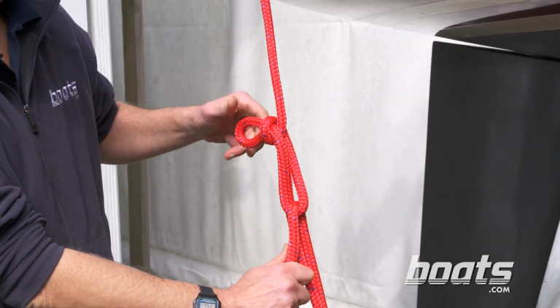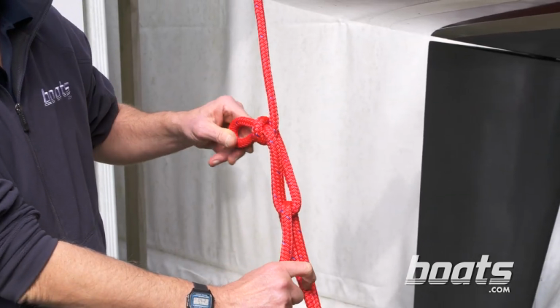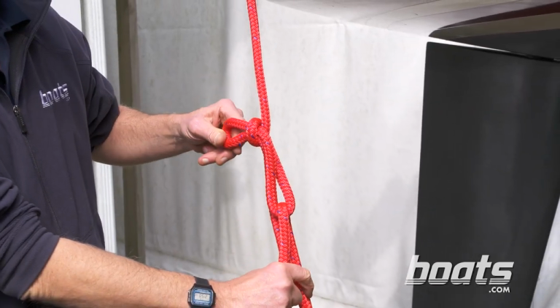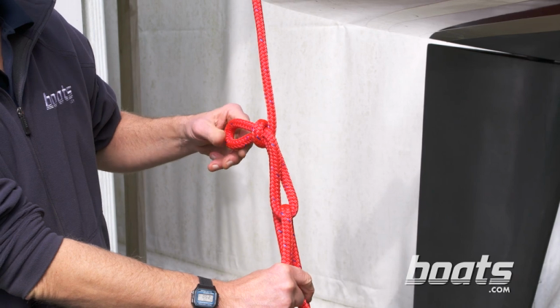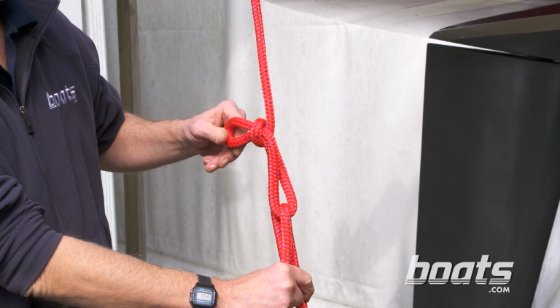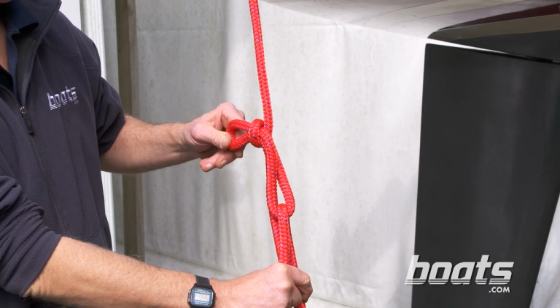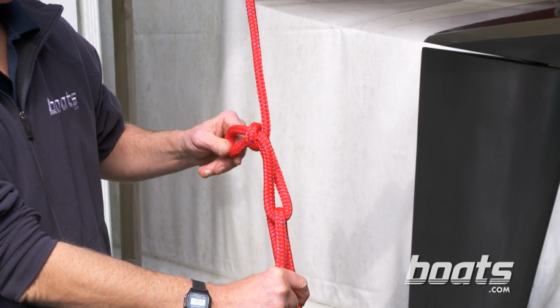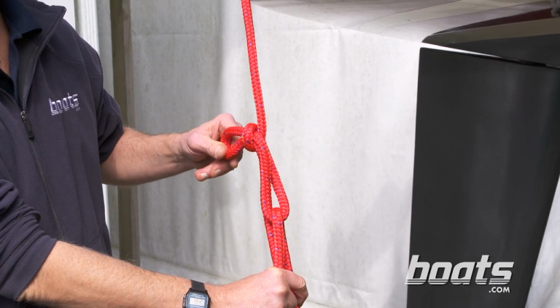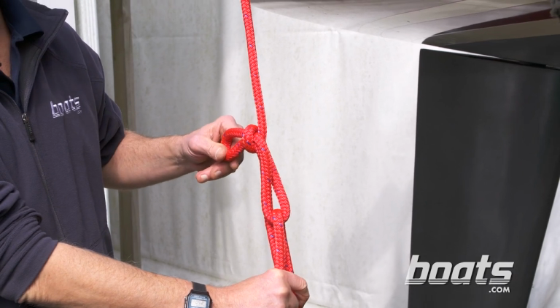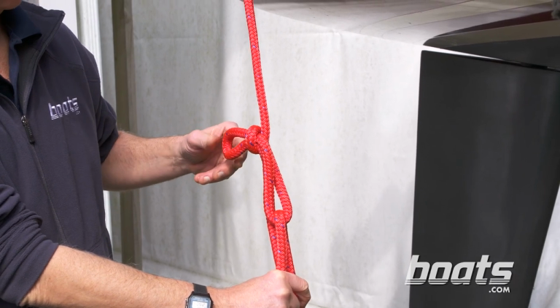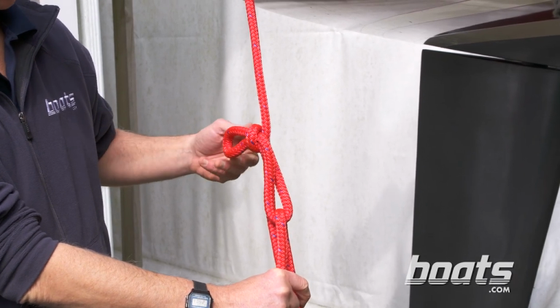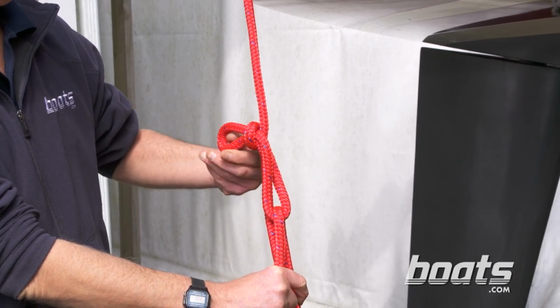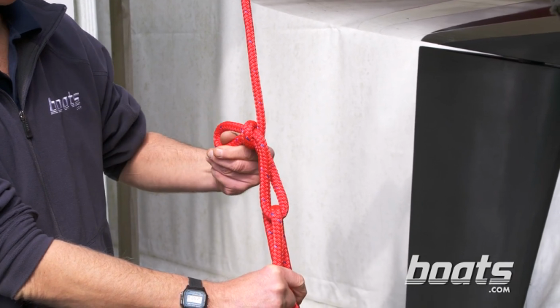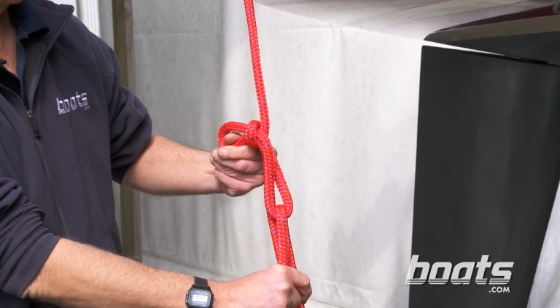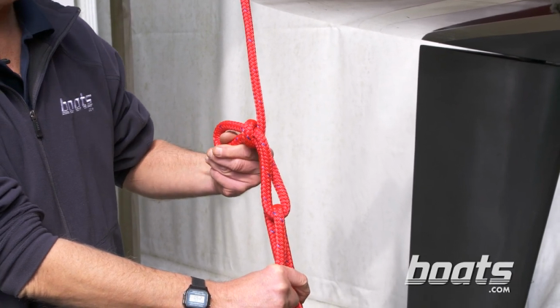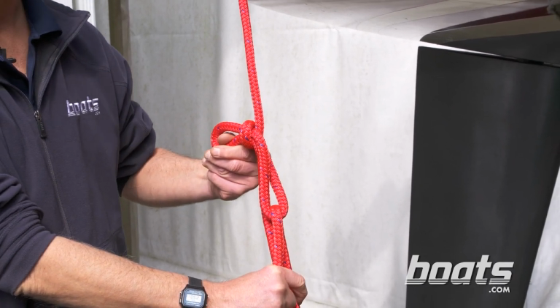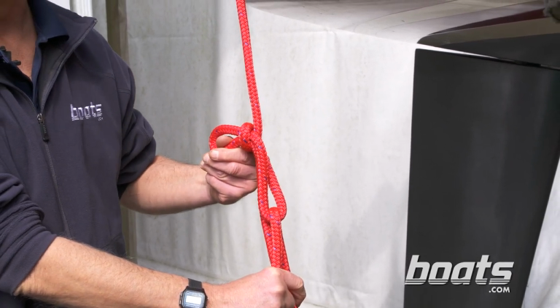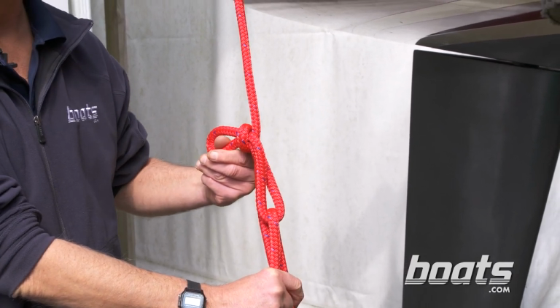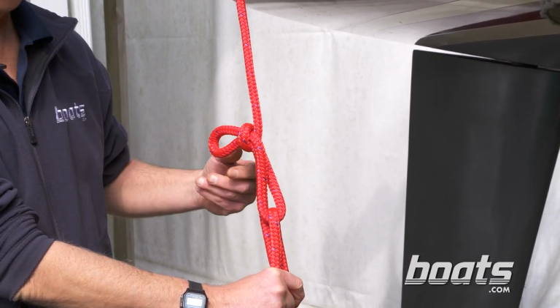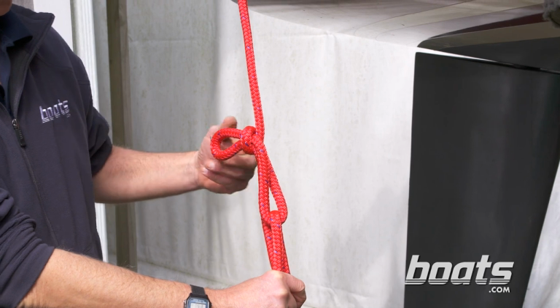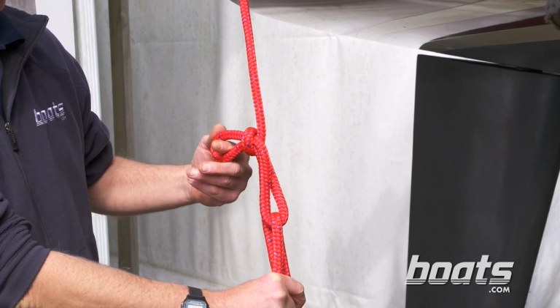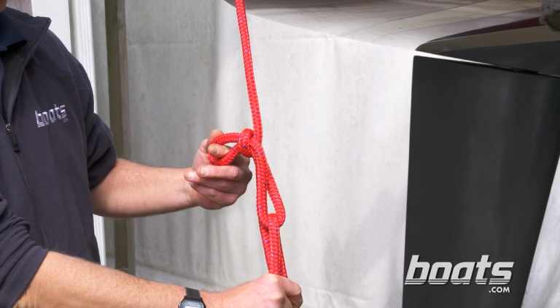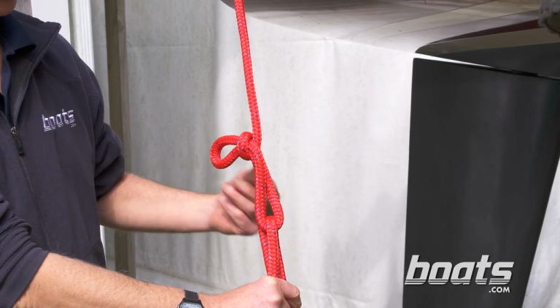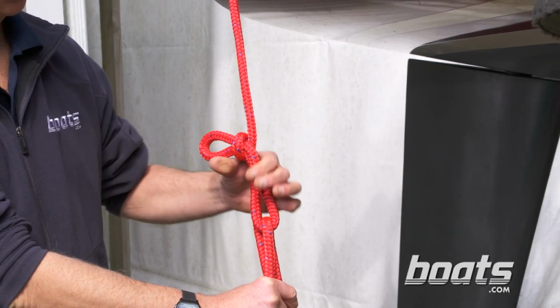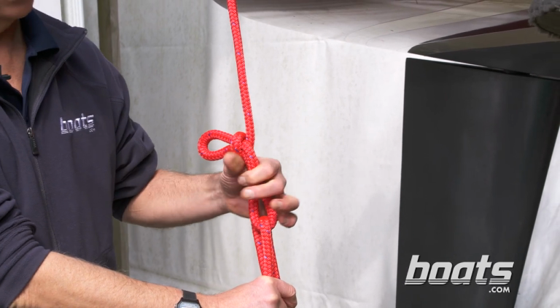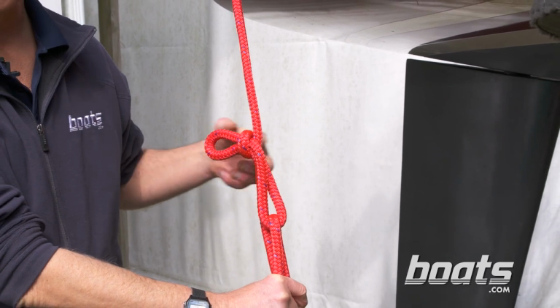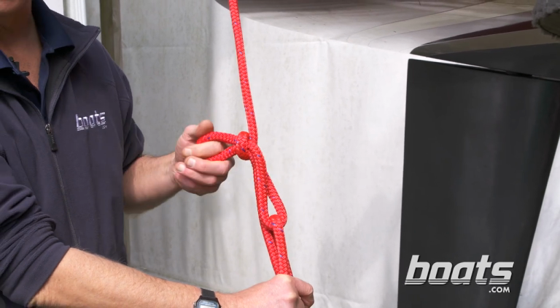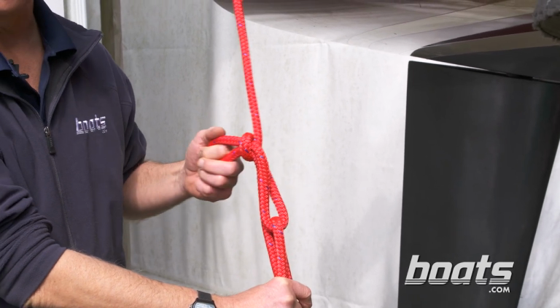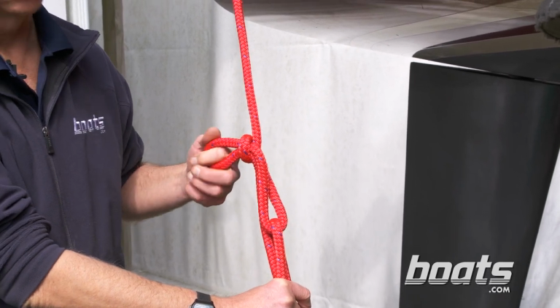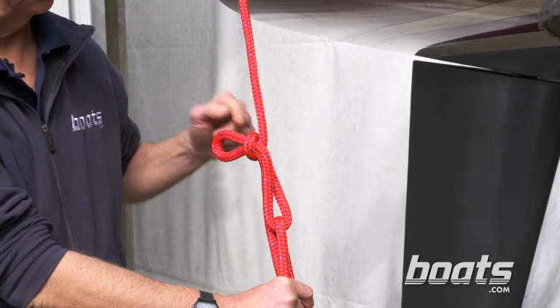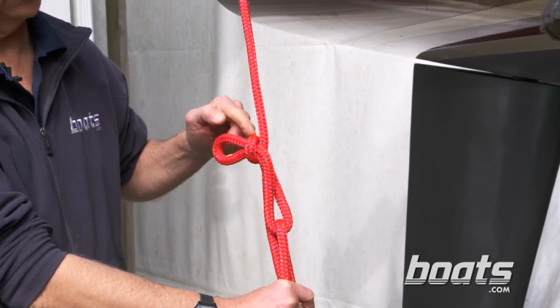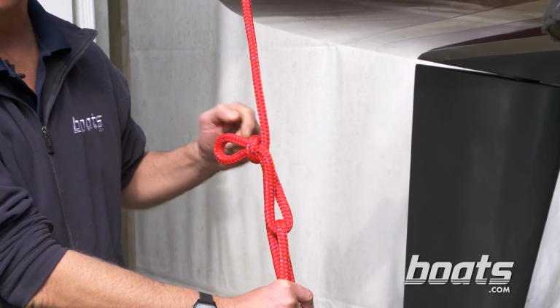This knot holds itself together. To make it more secure, especially if you're towing a boat, put an end of line through this loop and seize it so it can't run through.